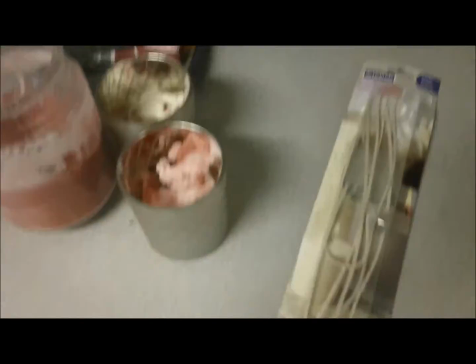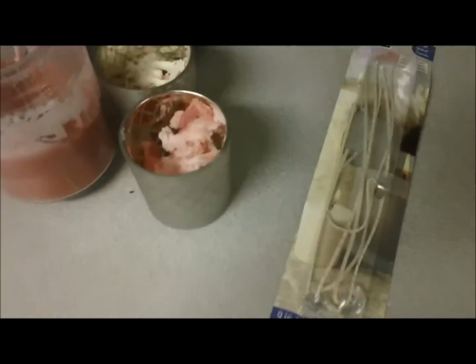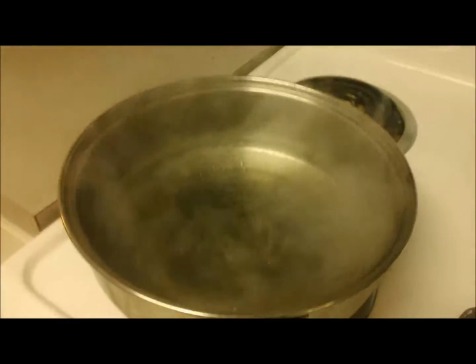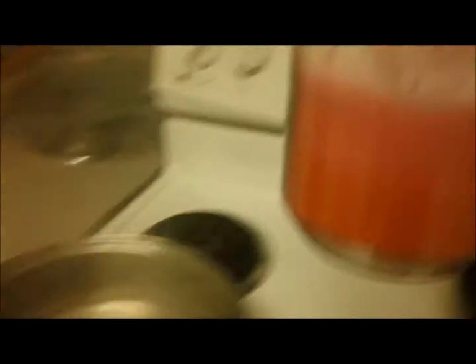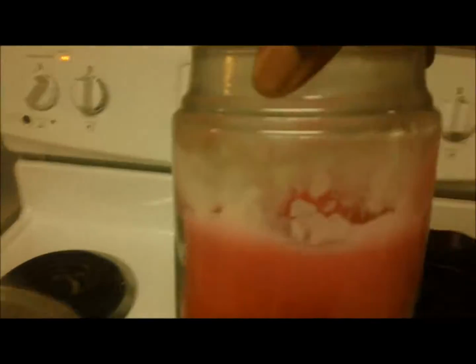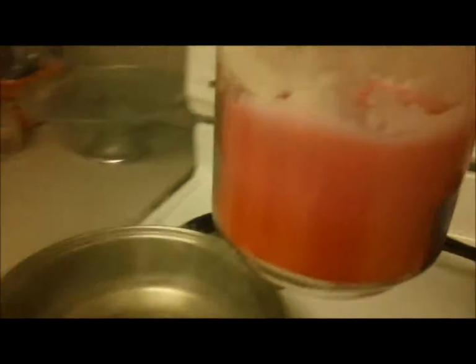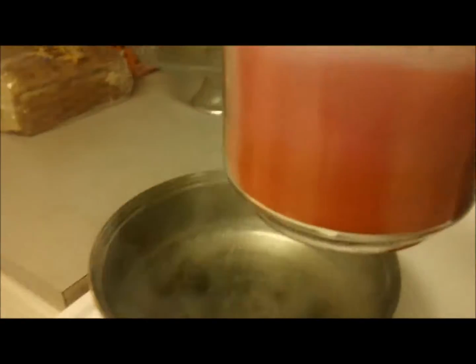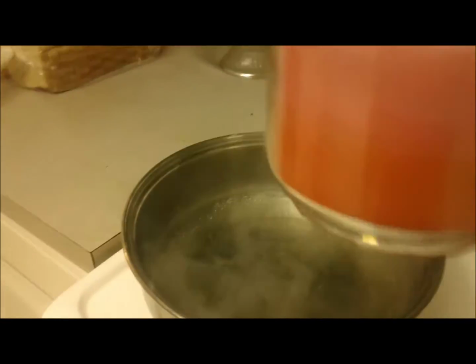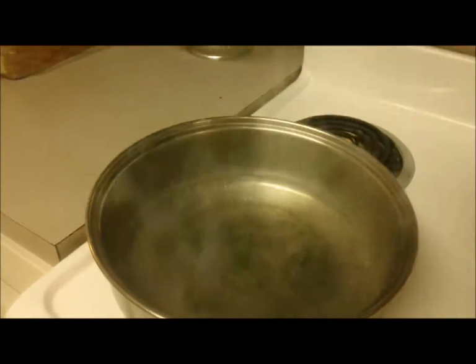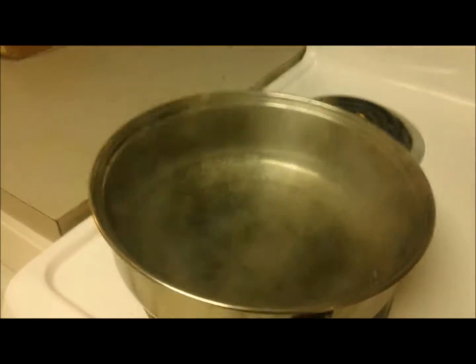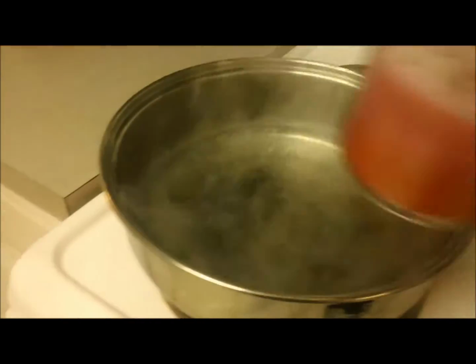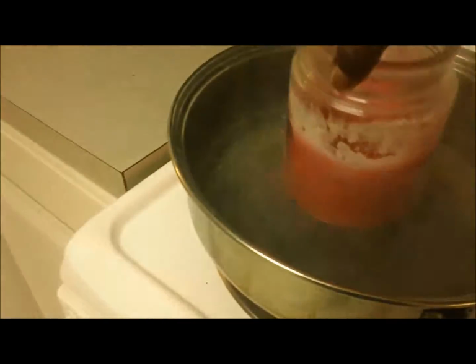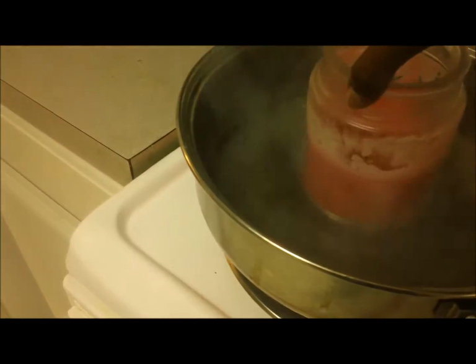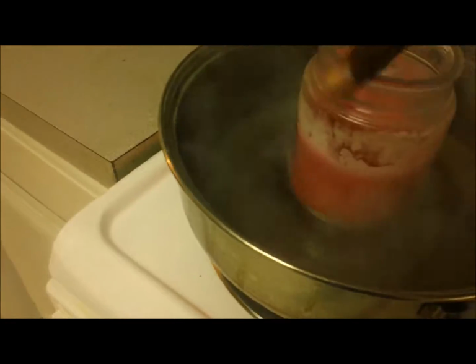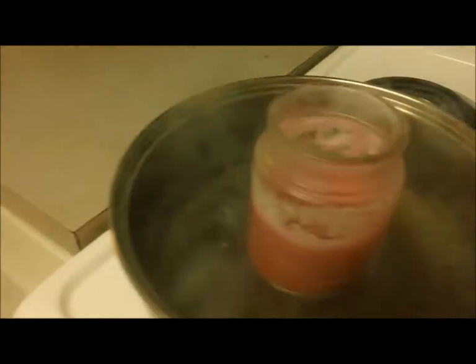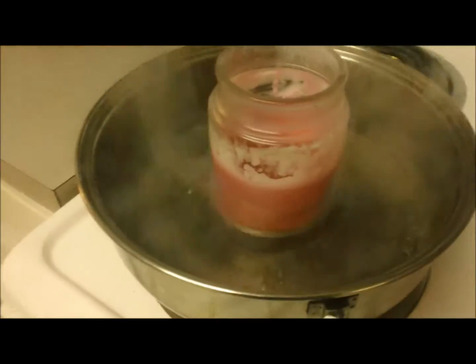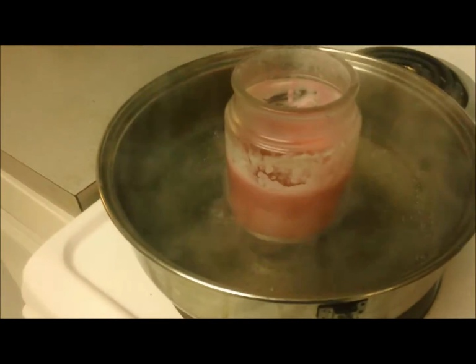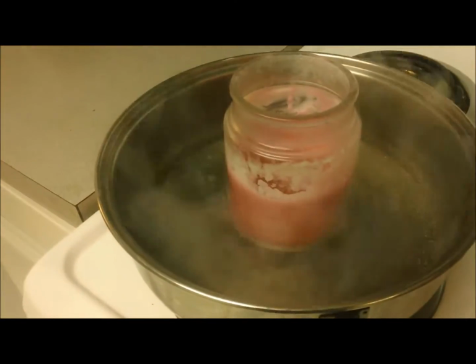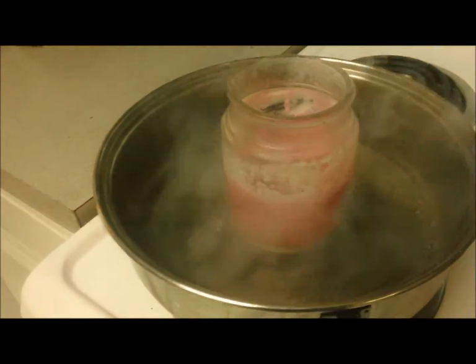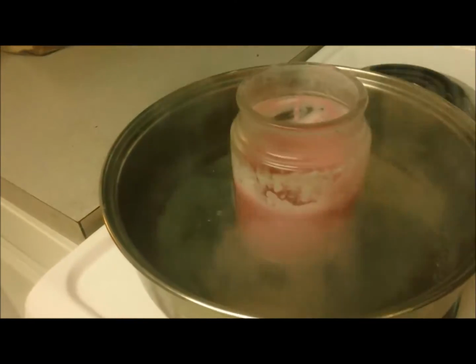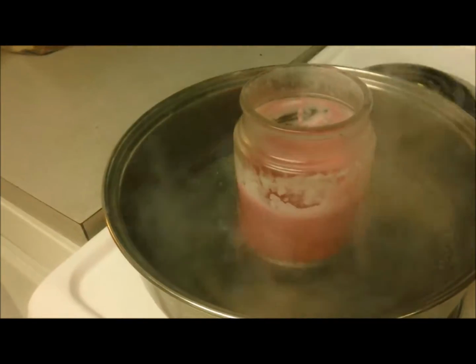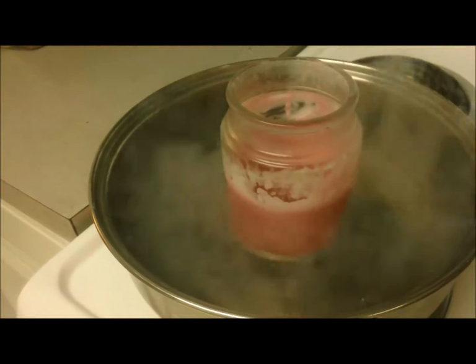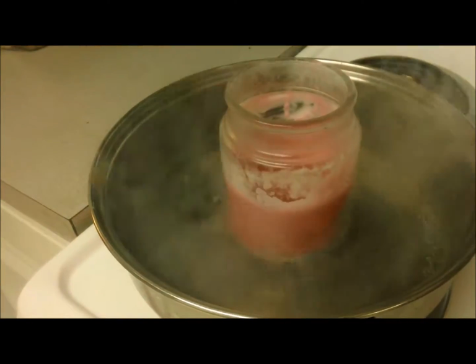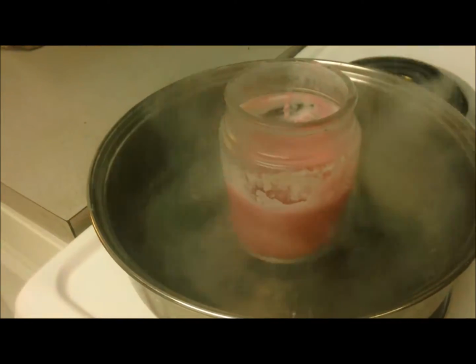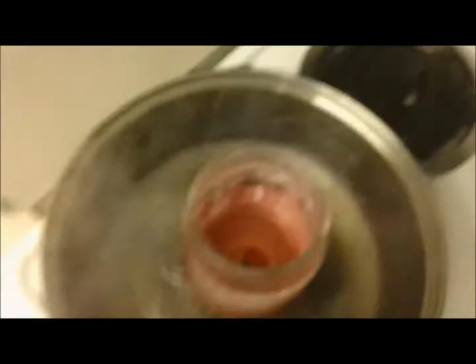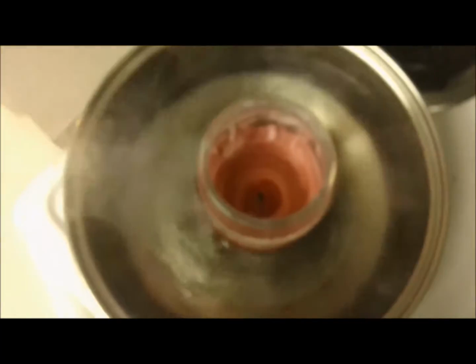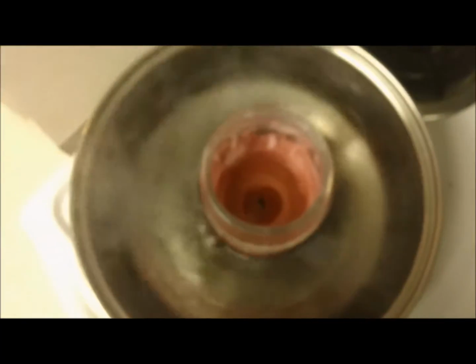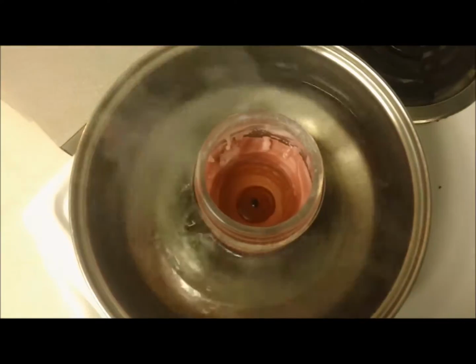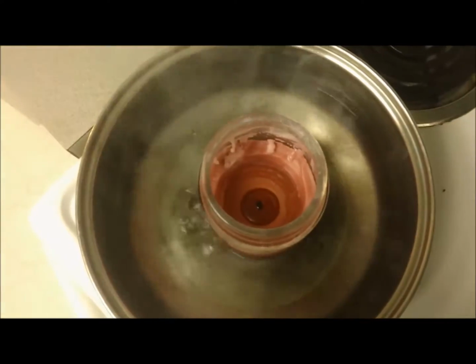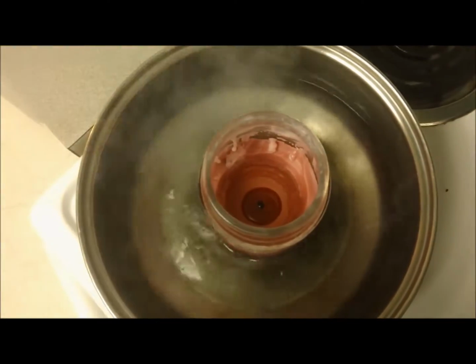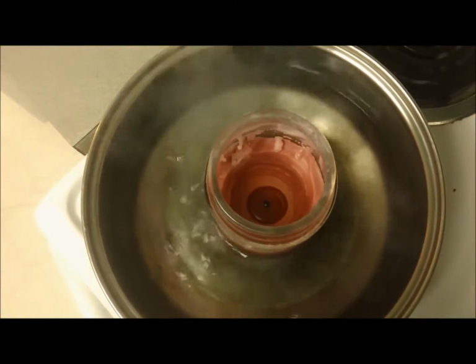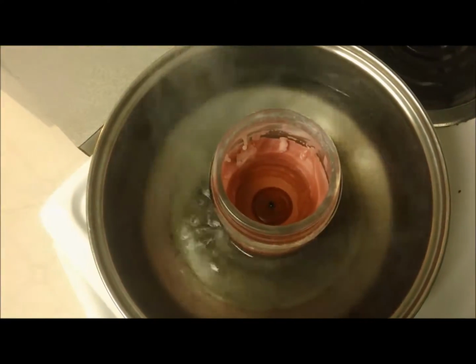Second, place your glass jar into boiling hot water. Only use about two cups of water in a deep pot to prevent overflow, and wait for the wax to begin melting.